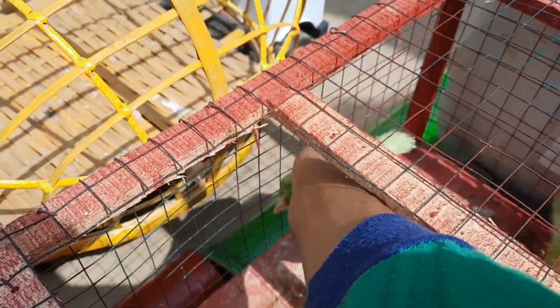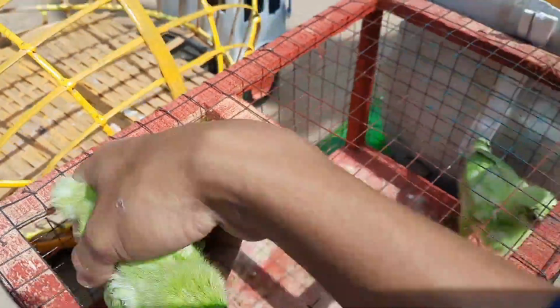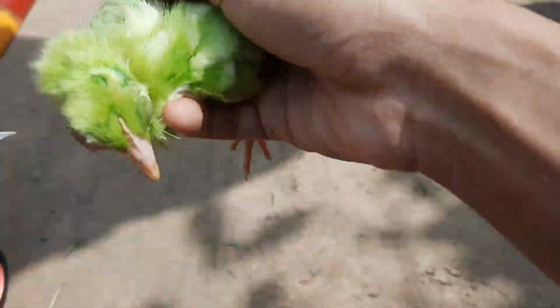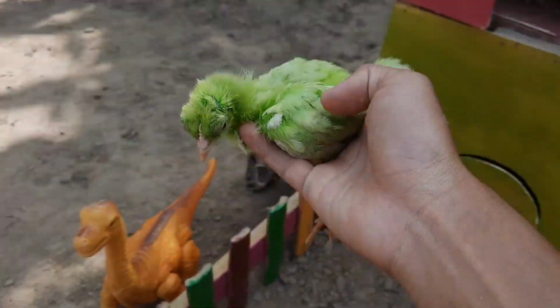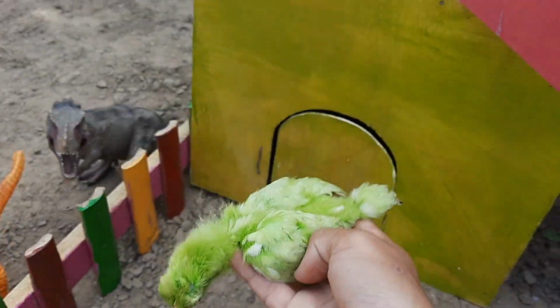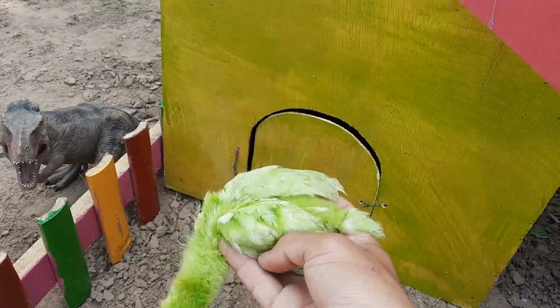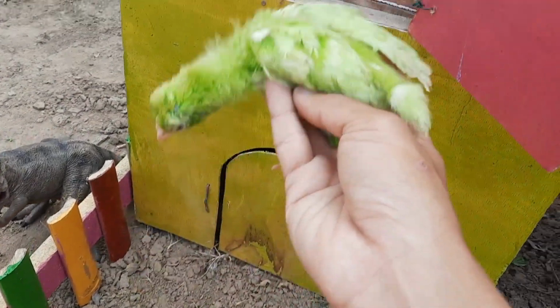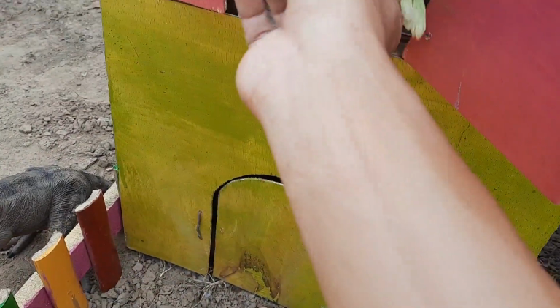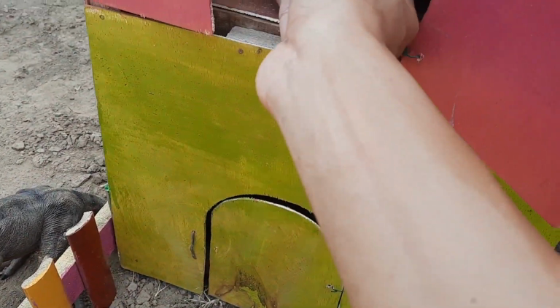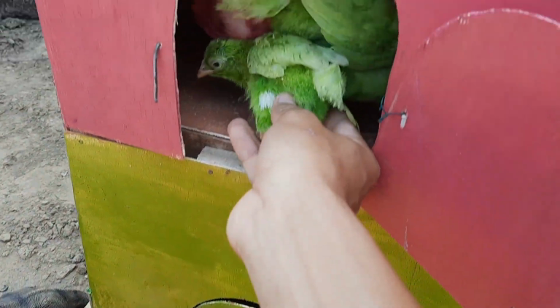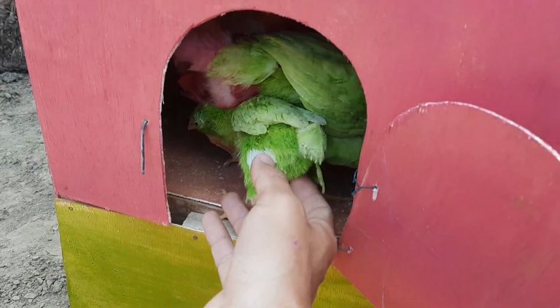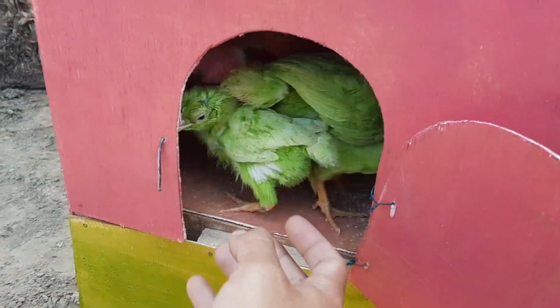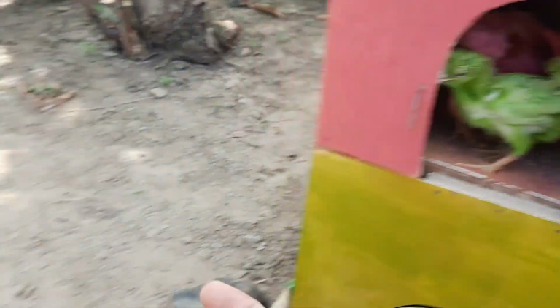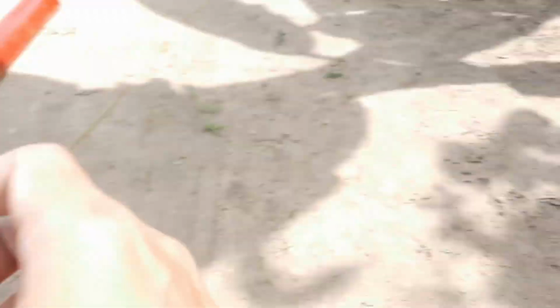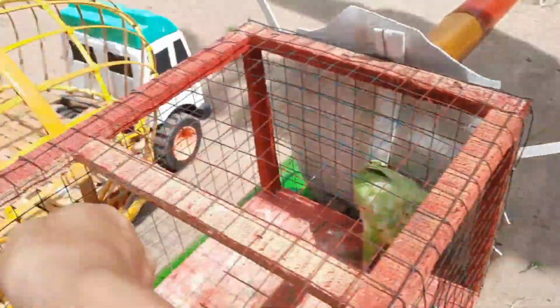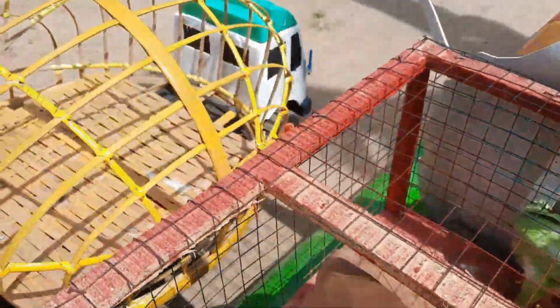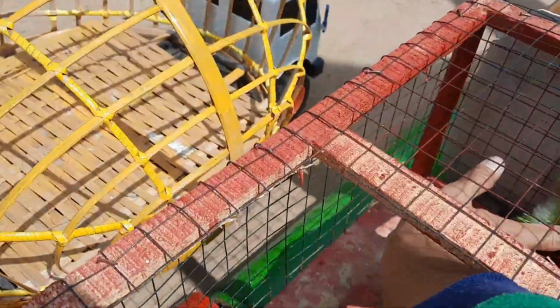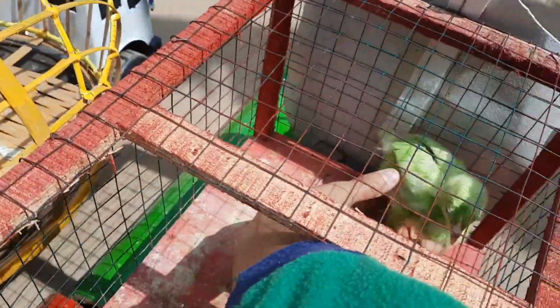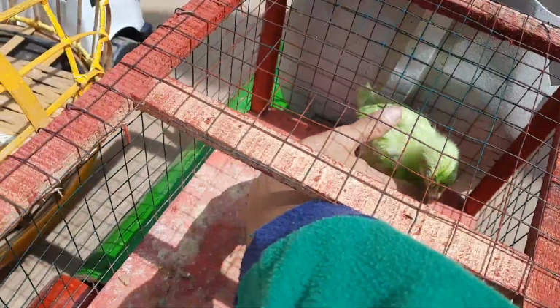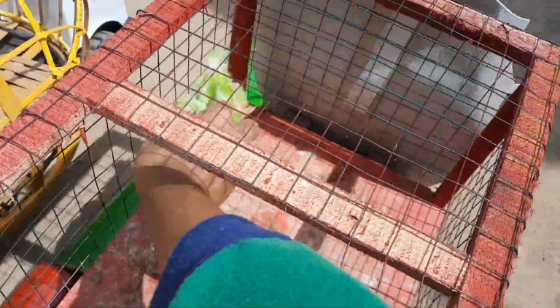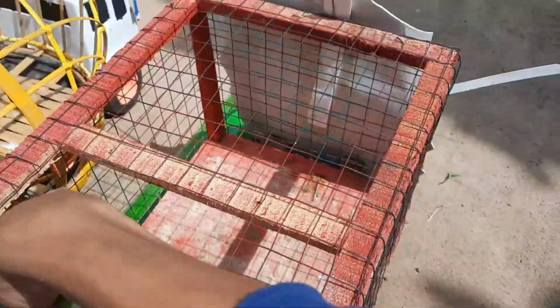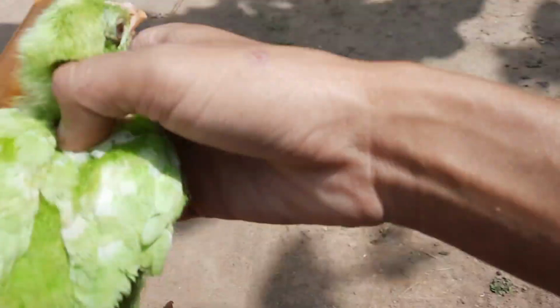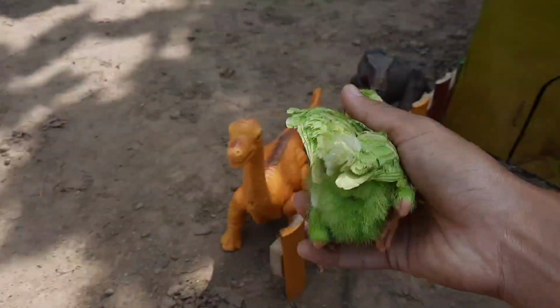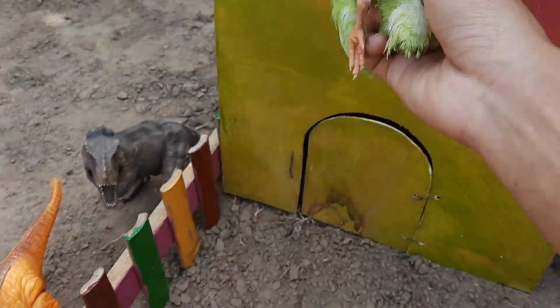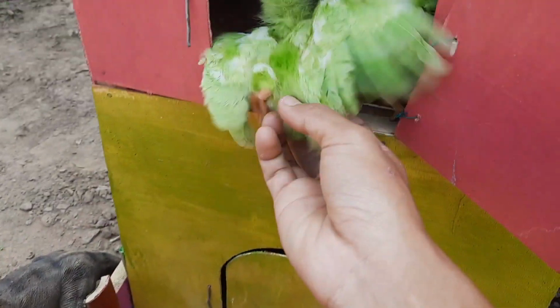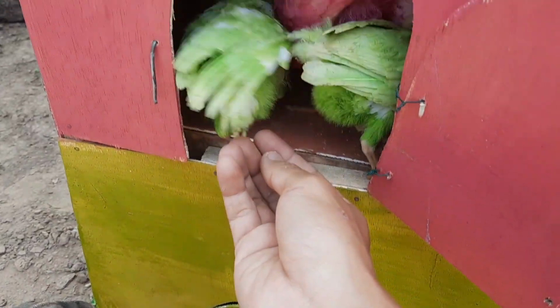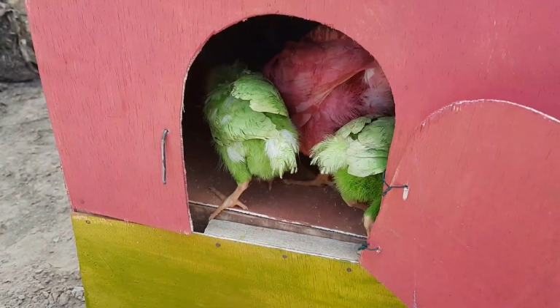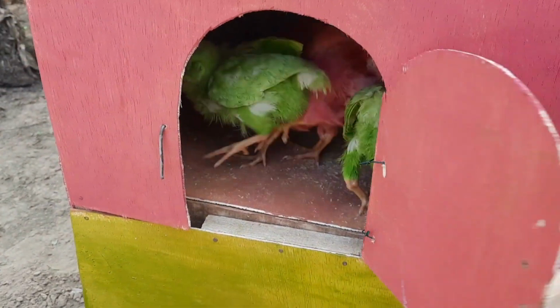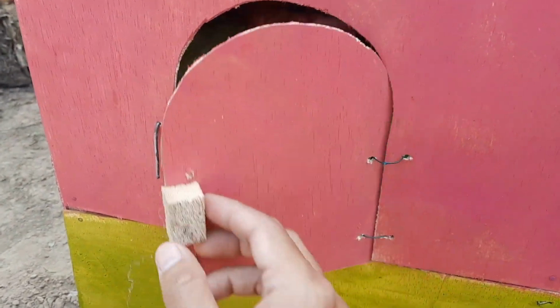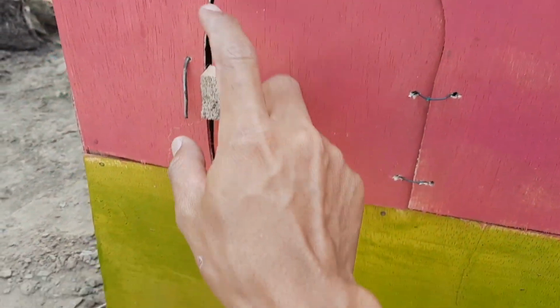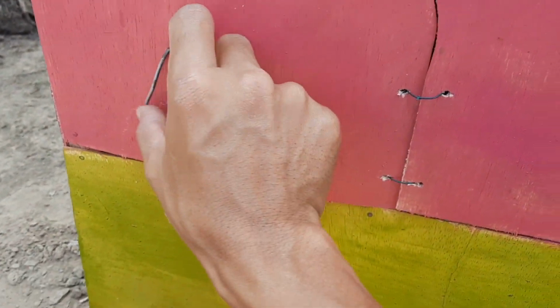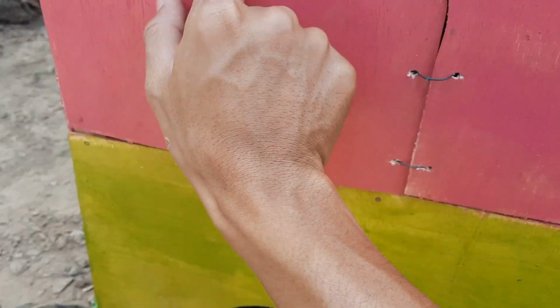Mantul! Ada lagi berwarna hijau. Ini ada satu lagi. So amazing. Kita tutup saja rumahnya. Oke.